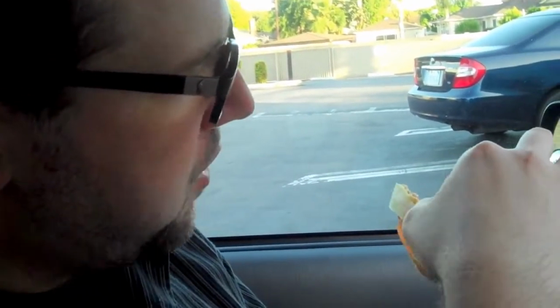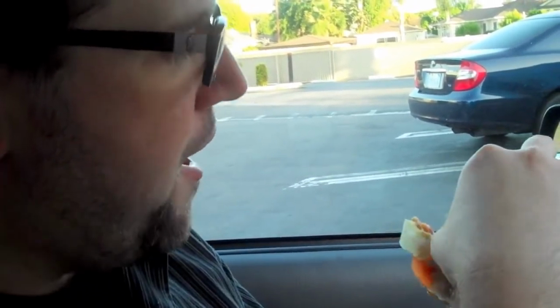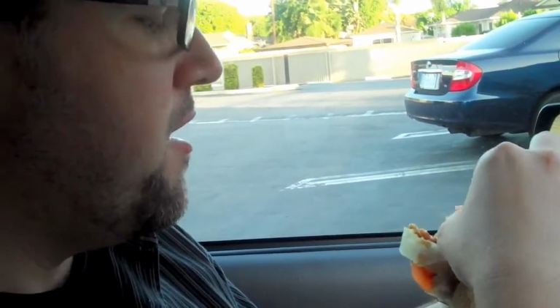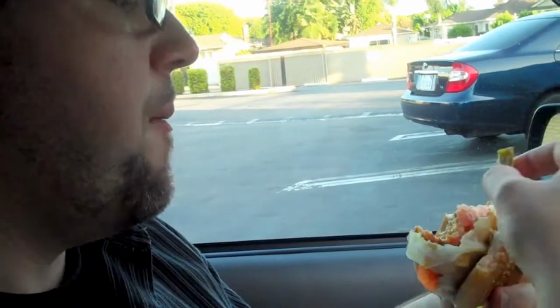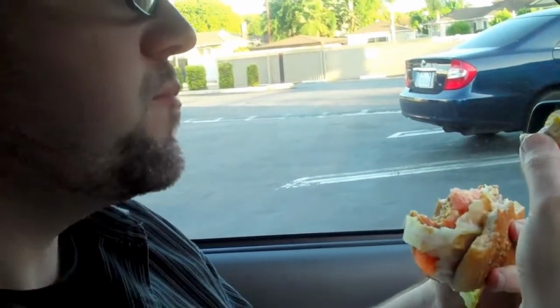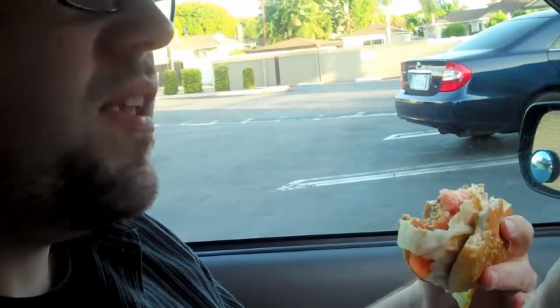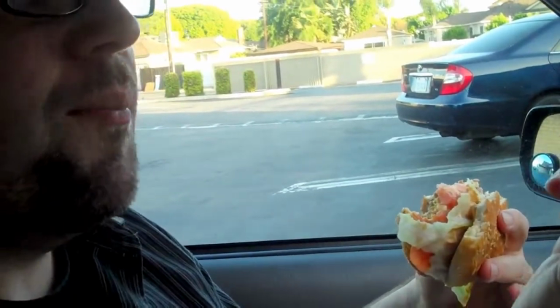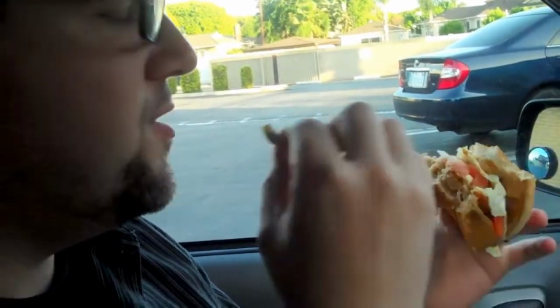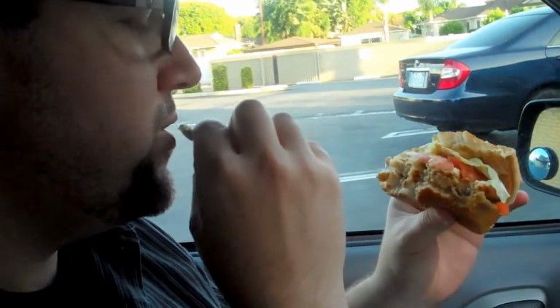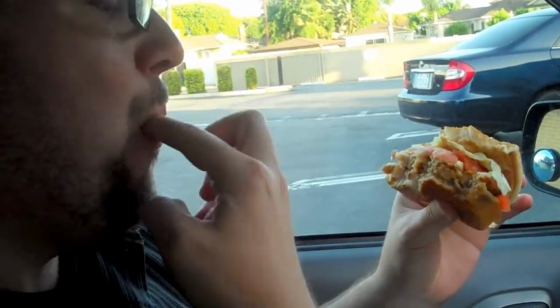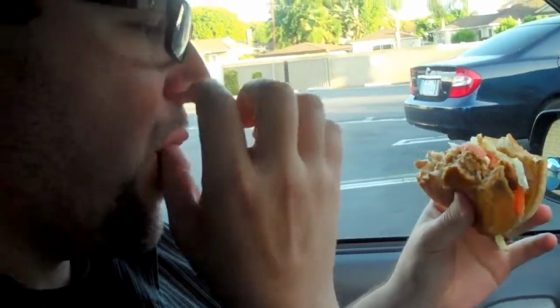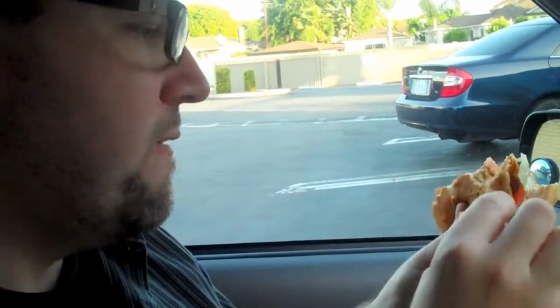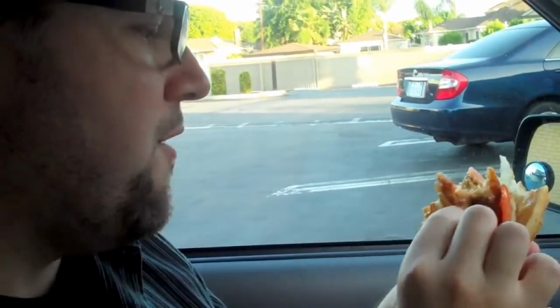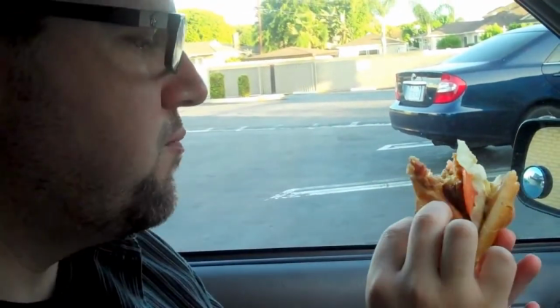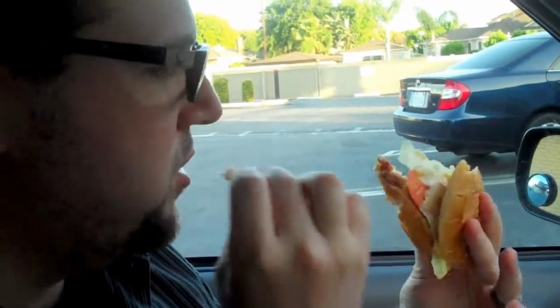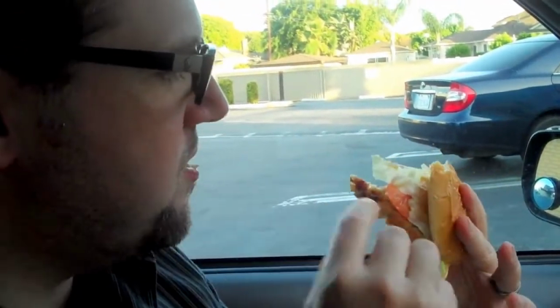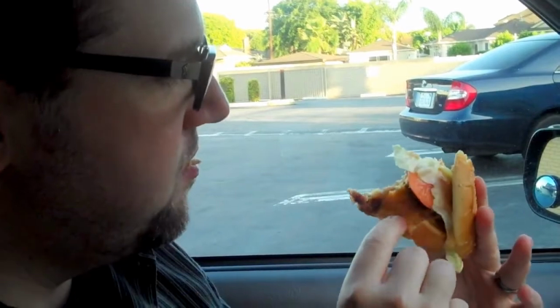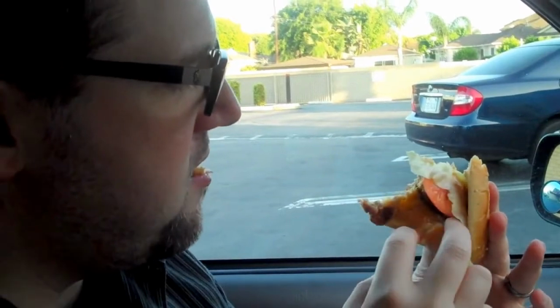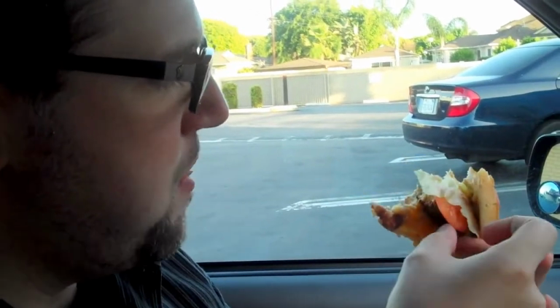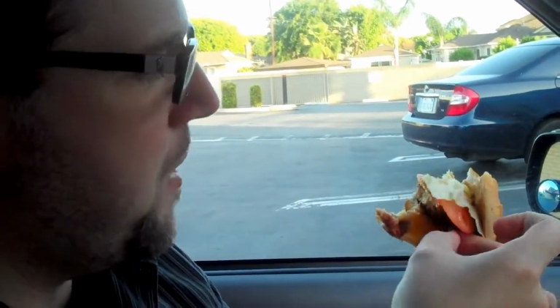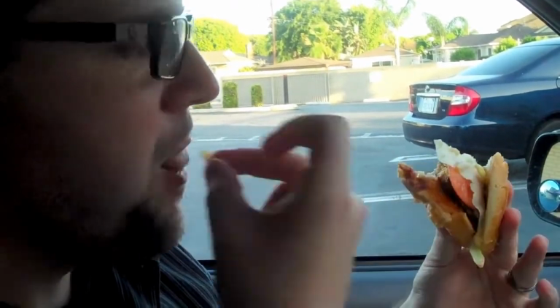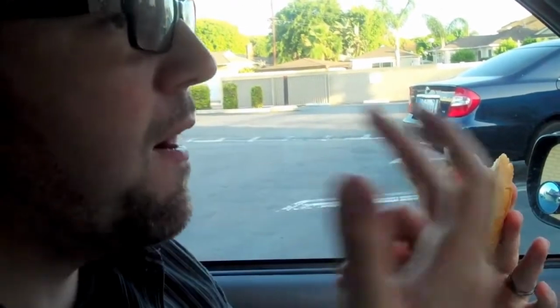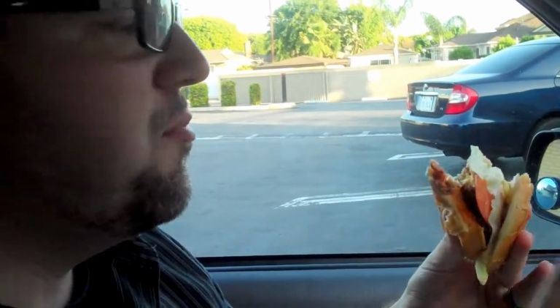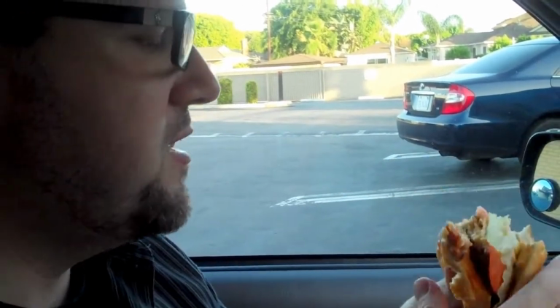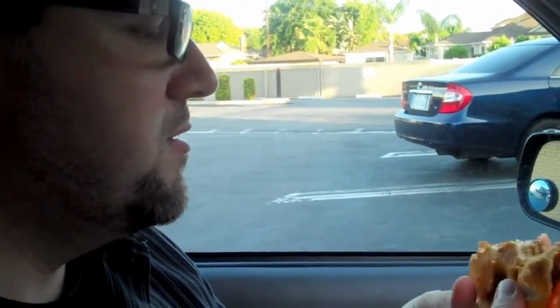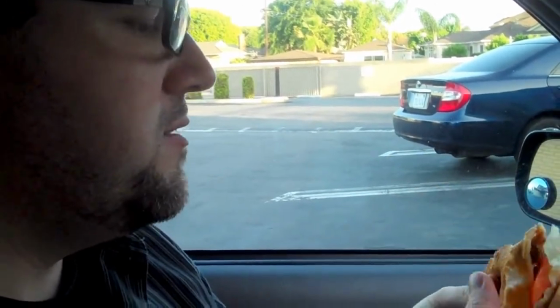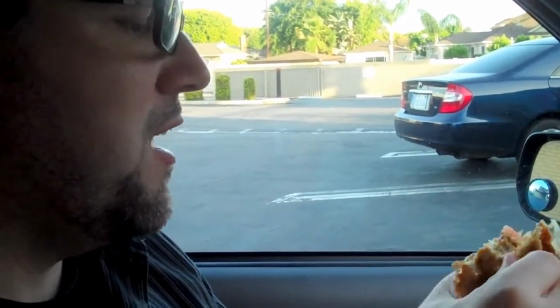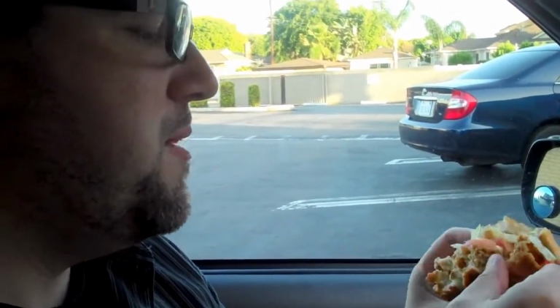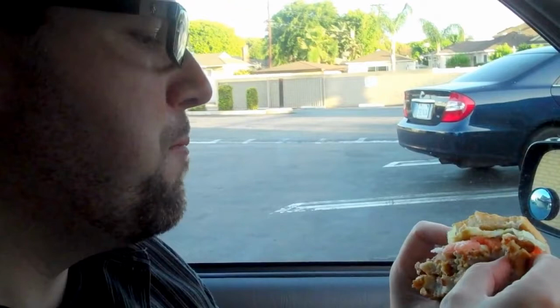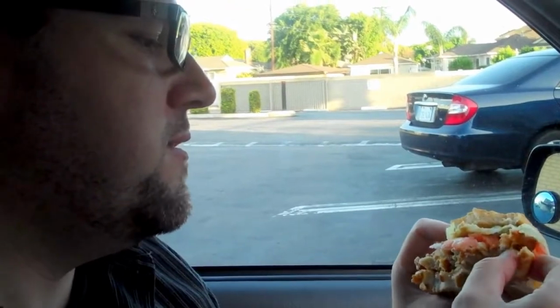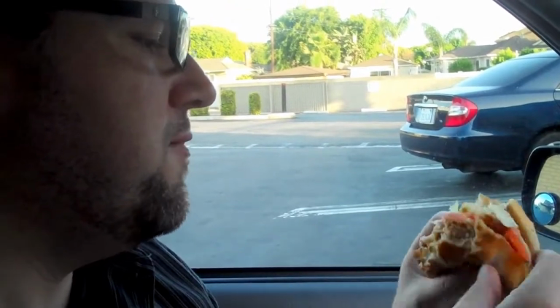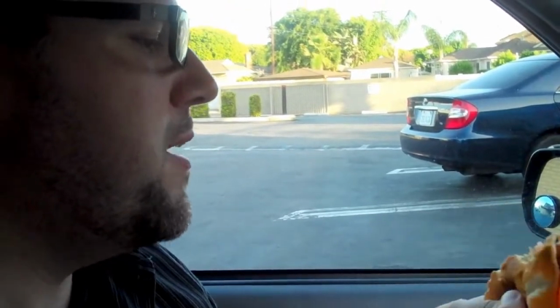With hot sauce and jalapeños and grilled onions that I don't really taste. That kind of disappoints me, because I like grilled onions and I would like them to be more present, flavor wise.